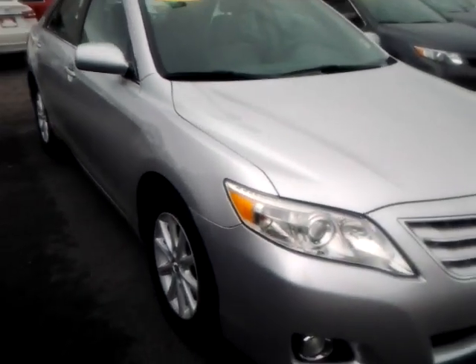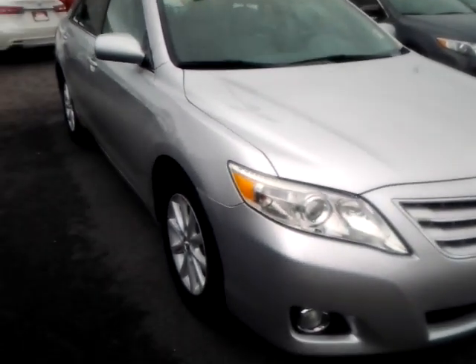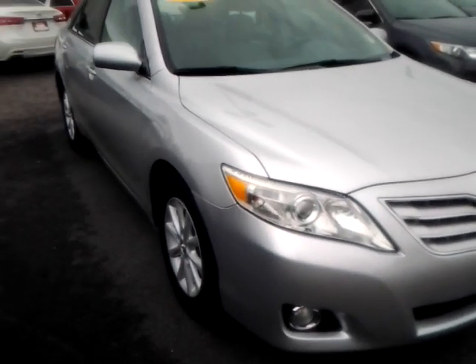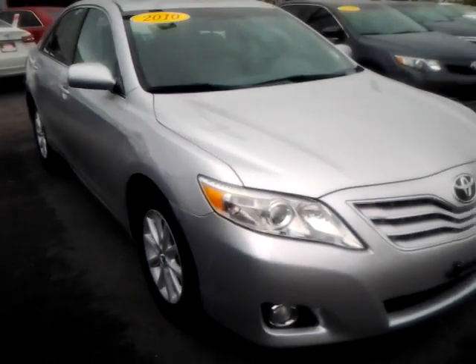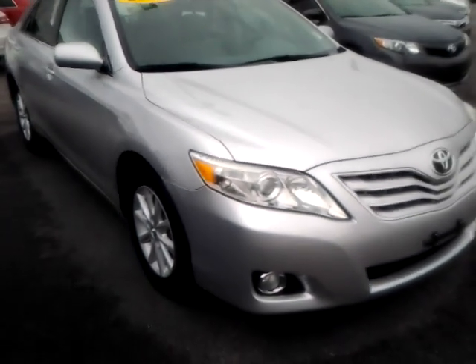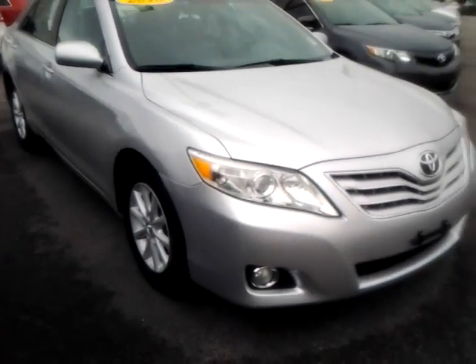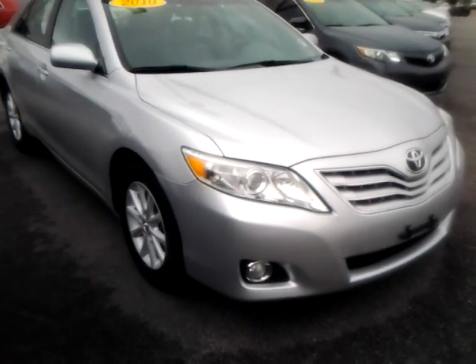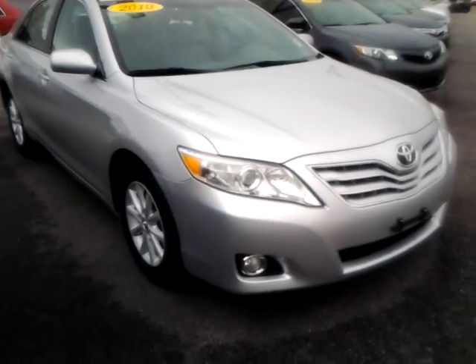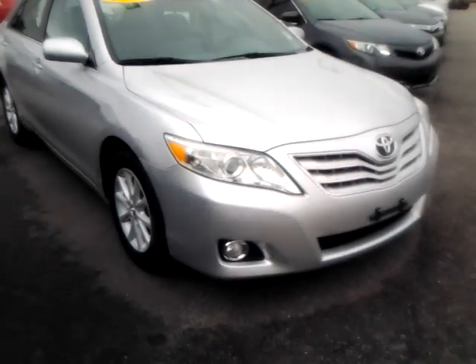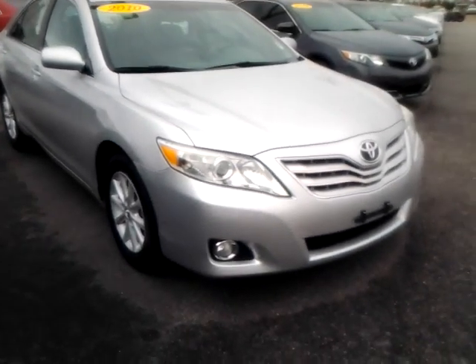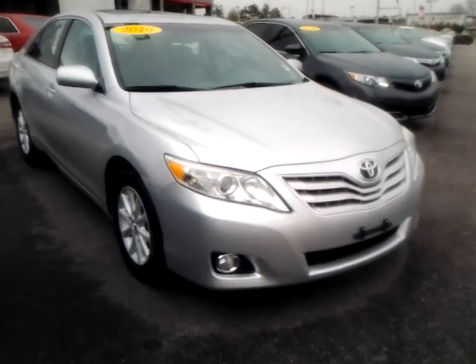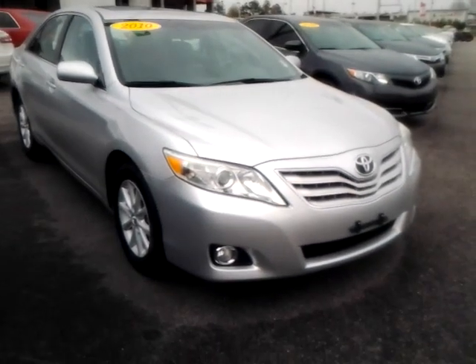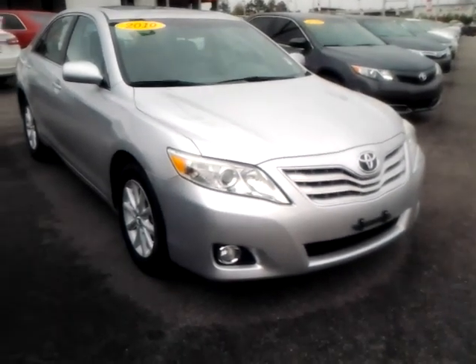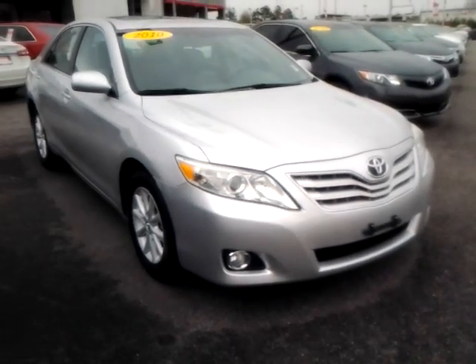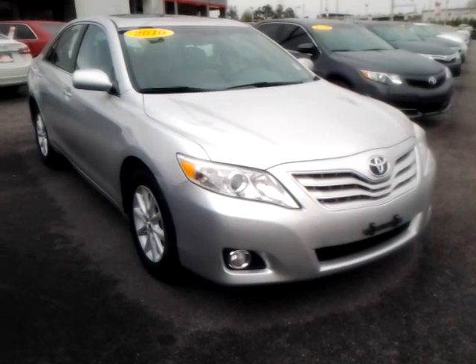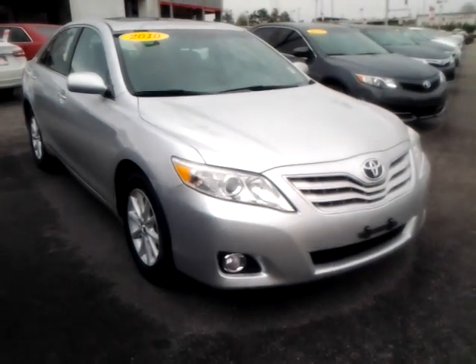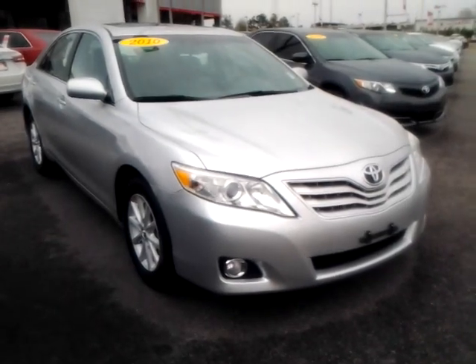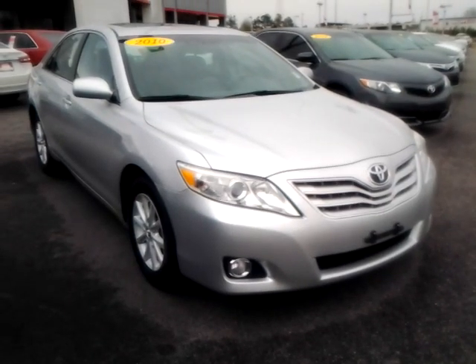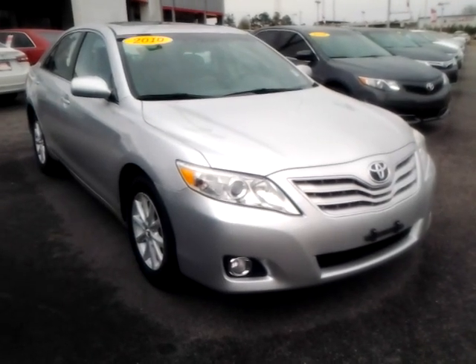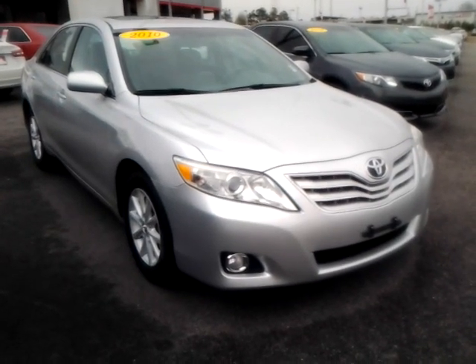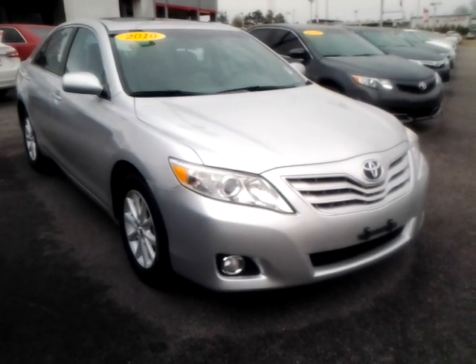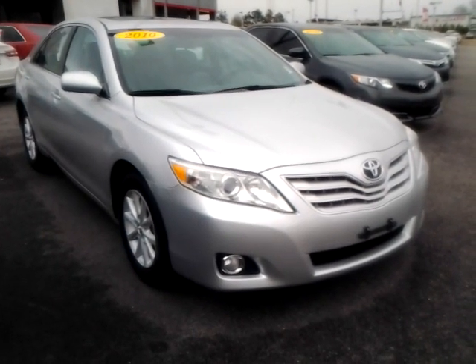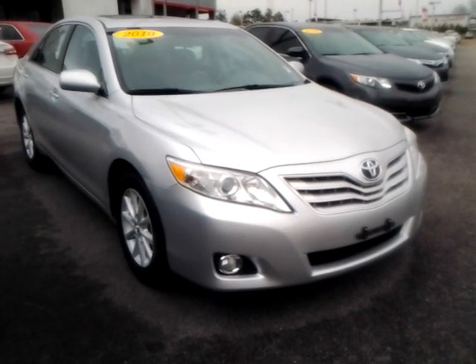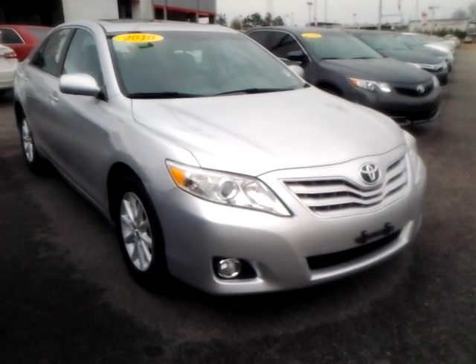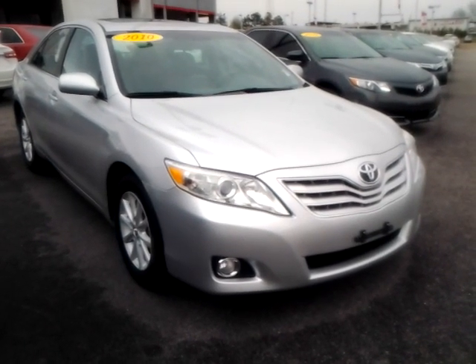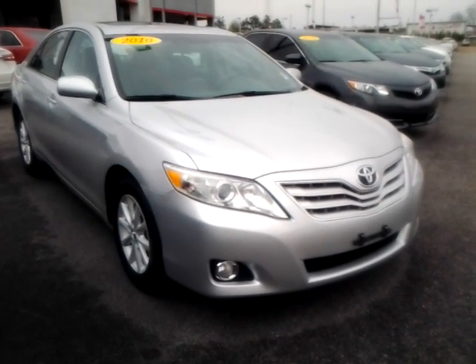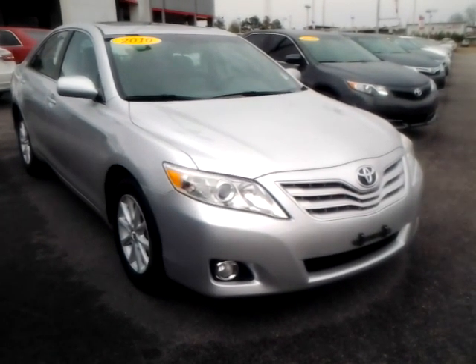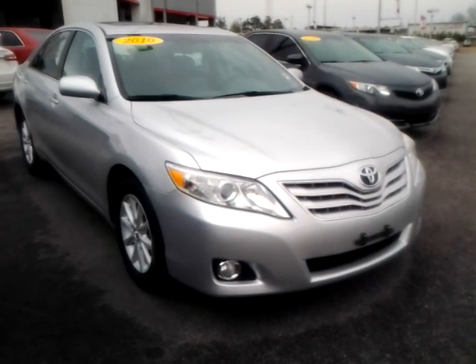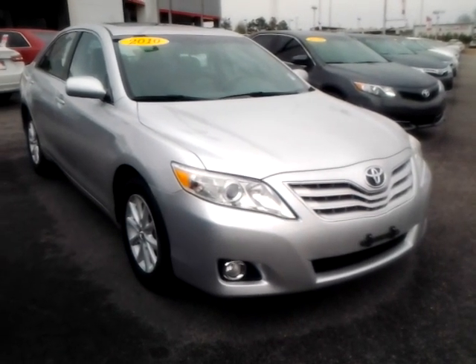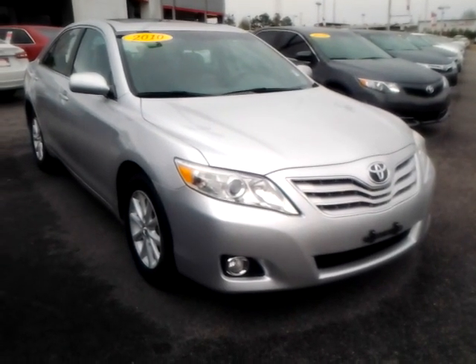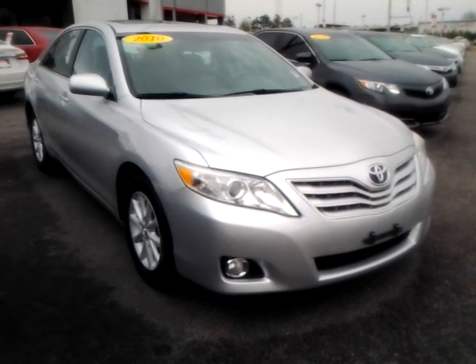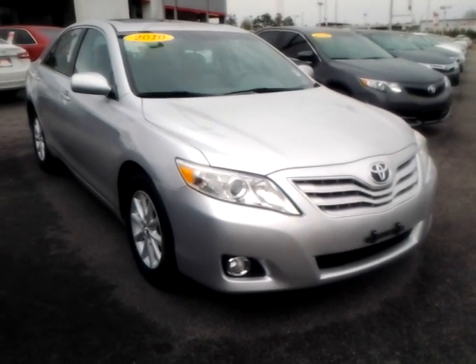Look forward to showing you this car in person tomorrow. My name is Alan. The number here is 706-882-2963. Look forward to seeing you. Thanks, Damien.